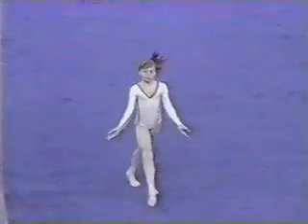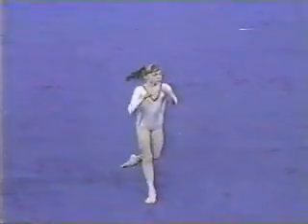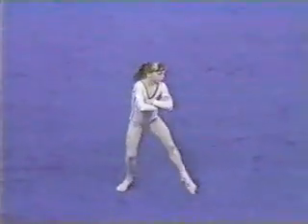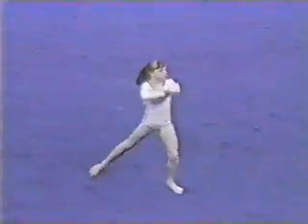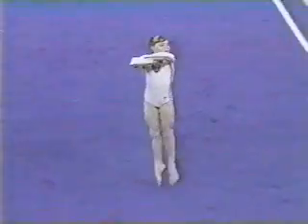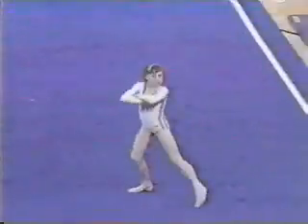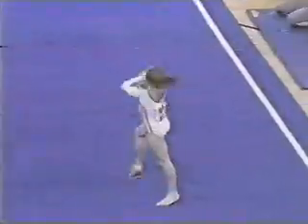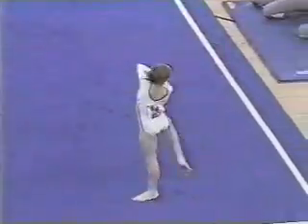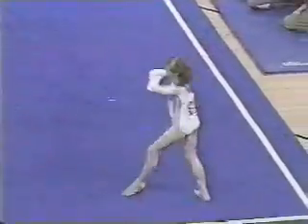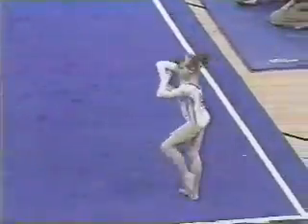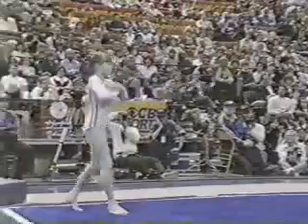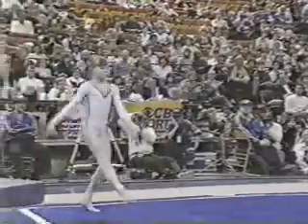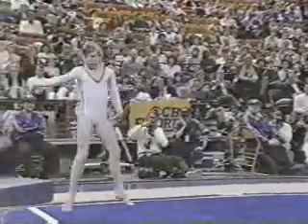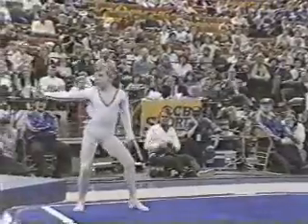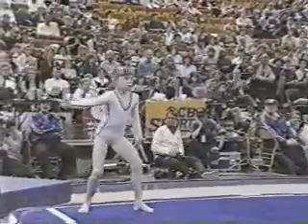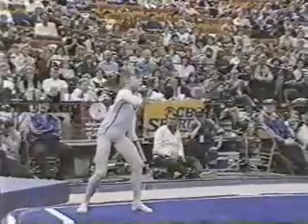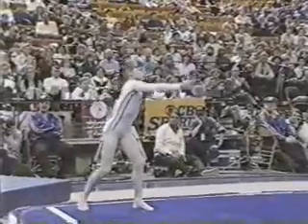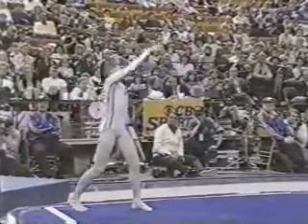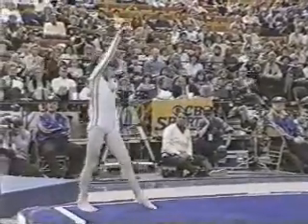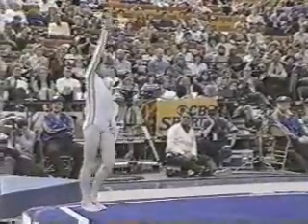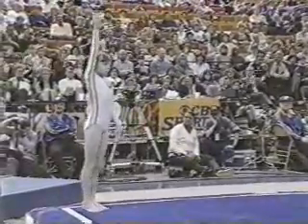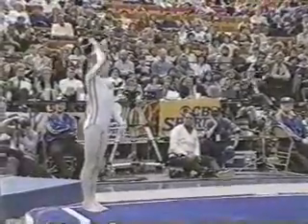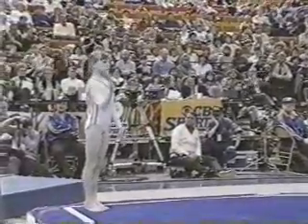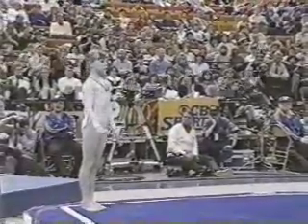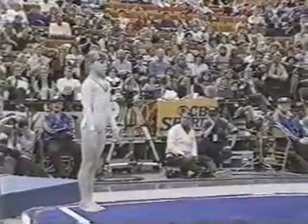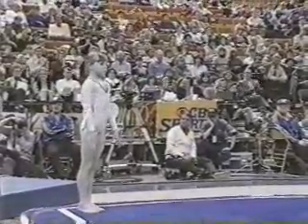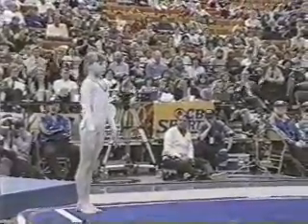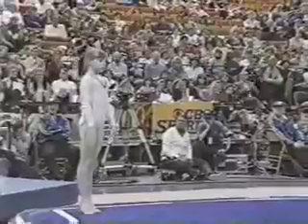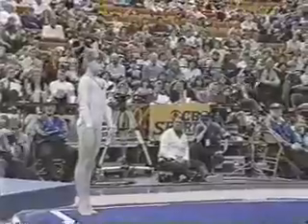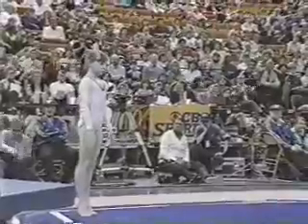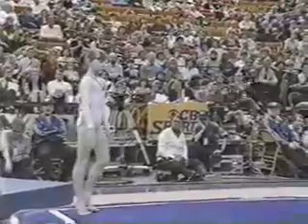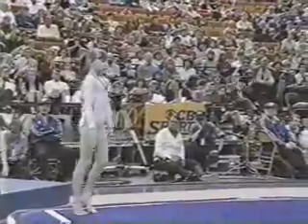Who knows, Dick? In the first American Cup, of course, Nadia Comaneci was introduced to the American public. Maybe this is the next one — Daniela Silivas.